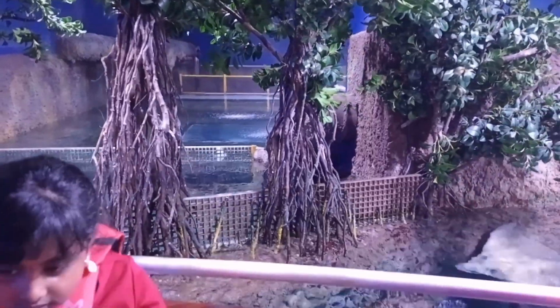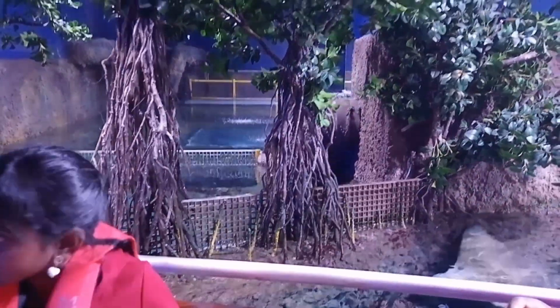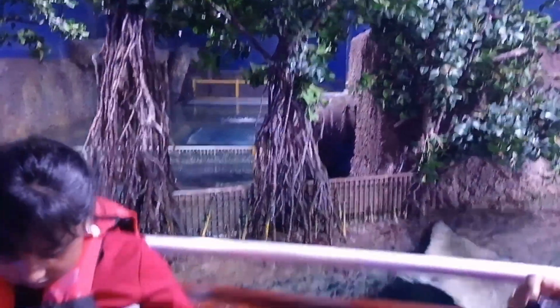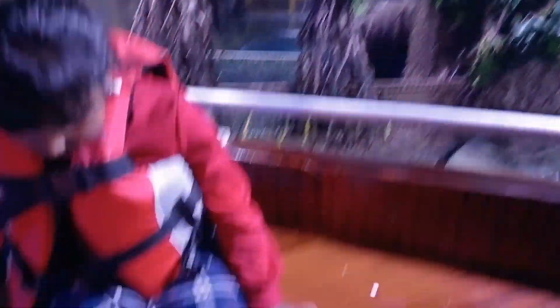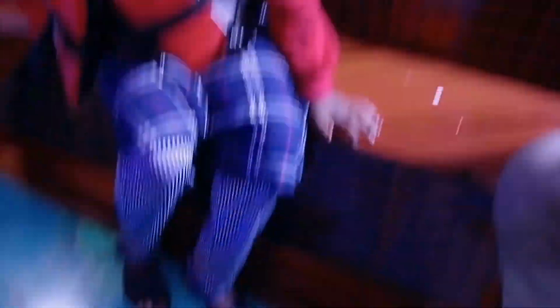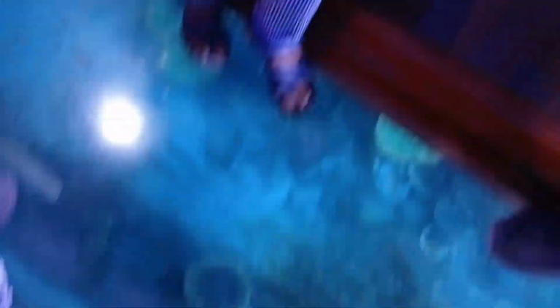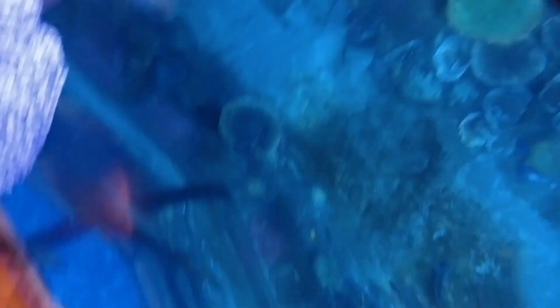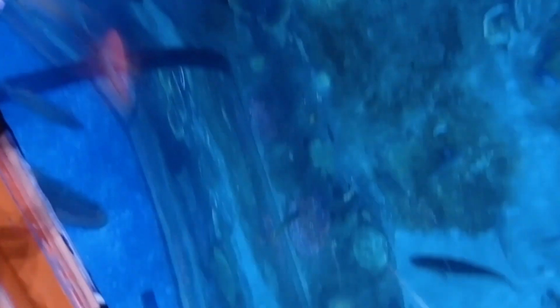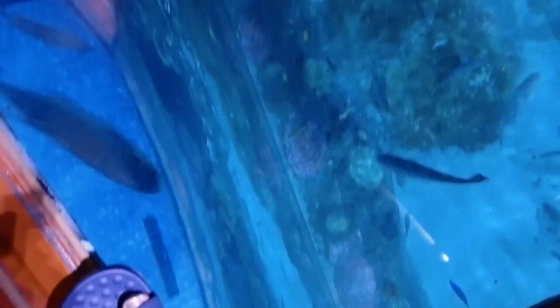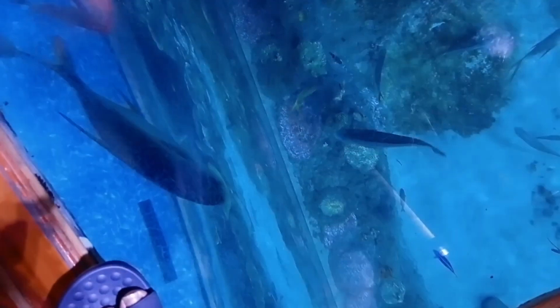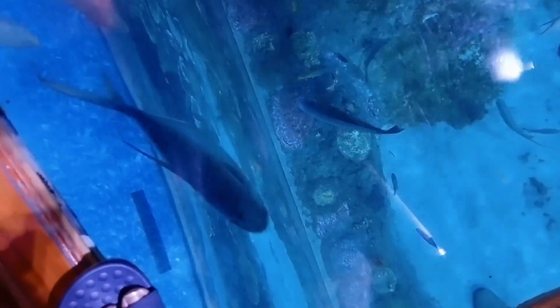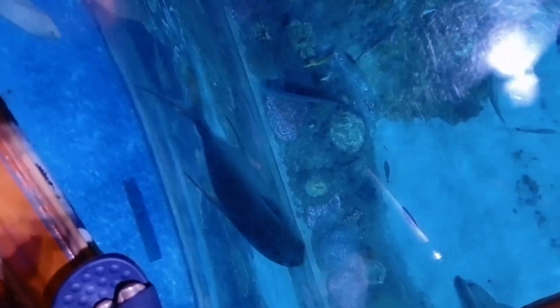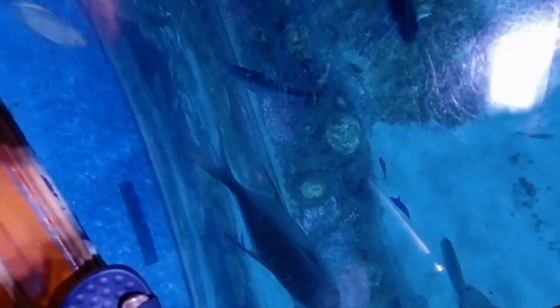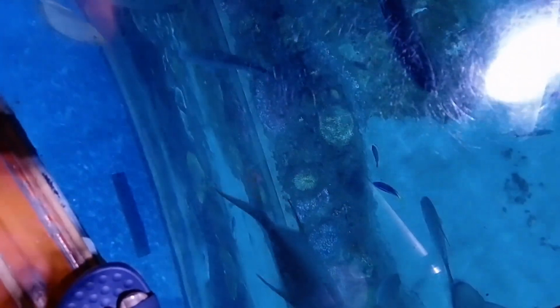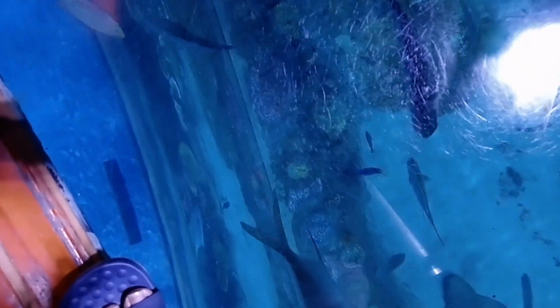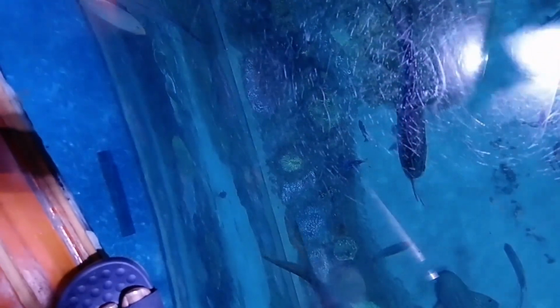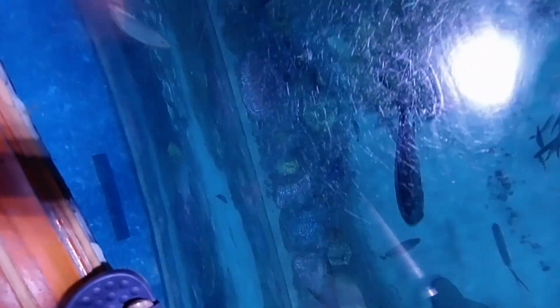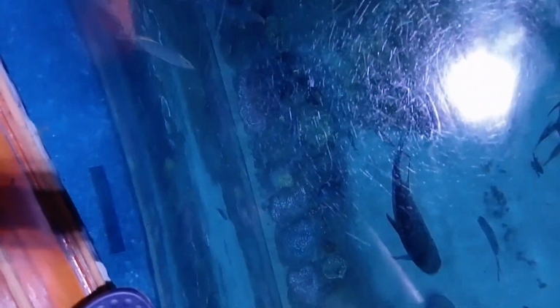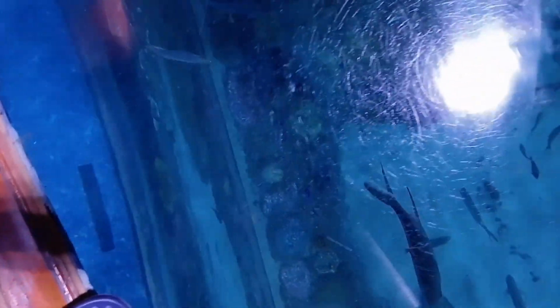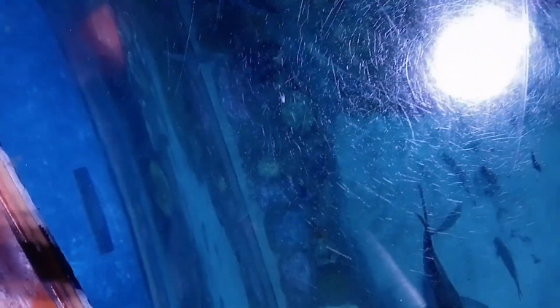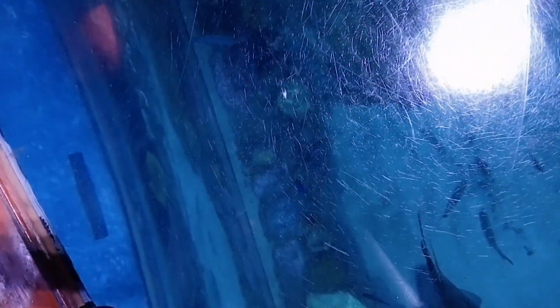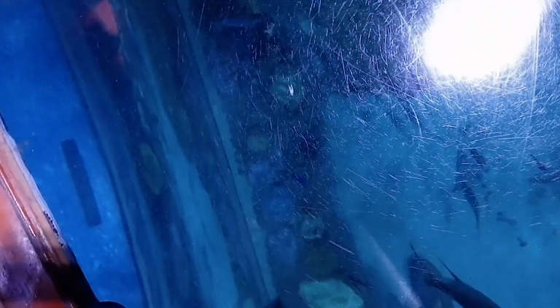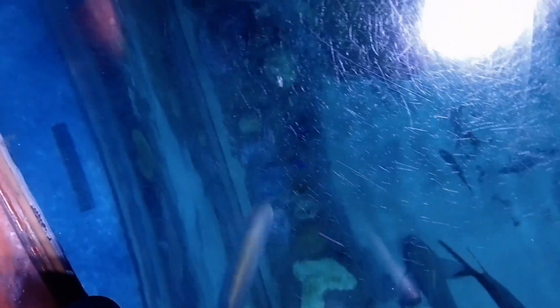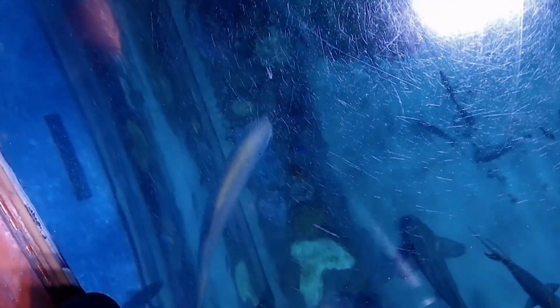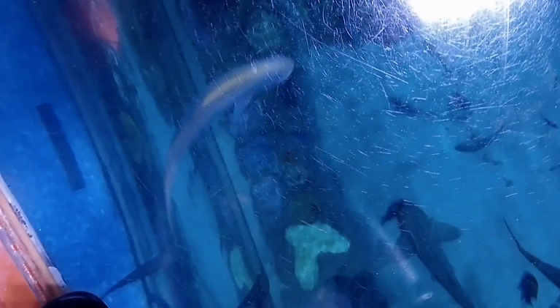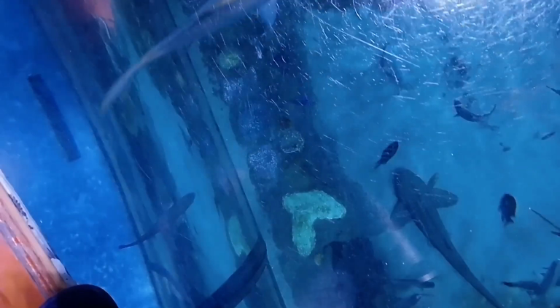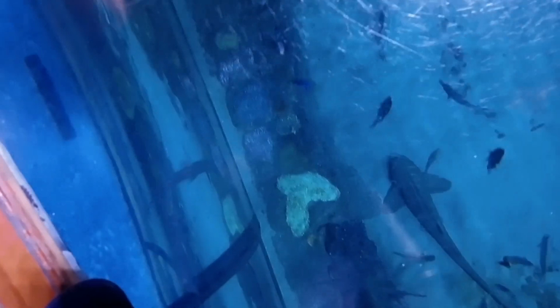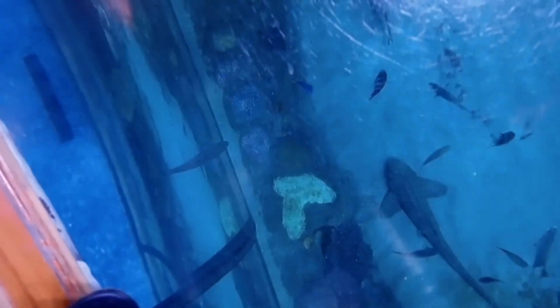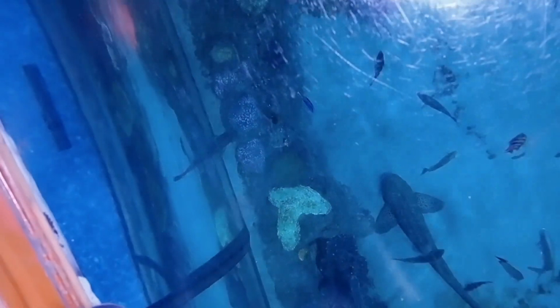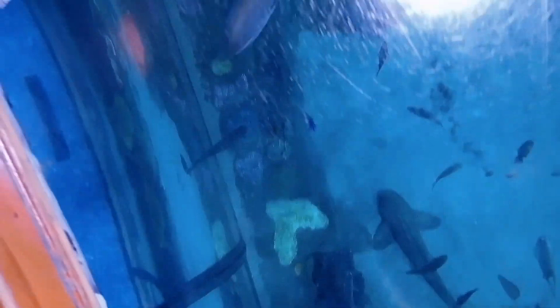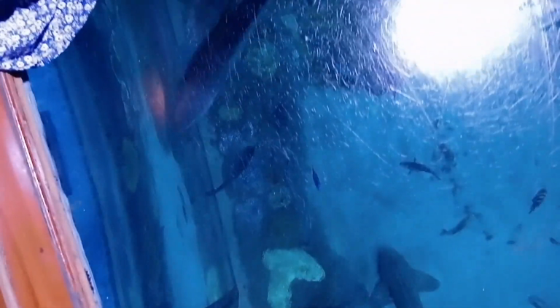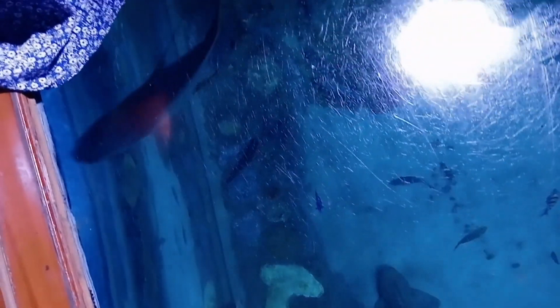That's a zebra shark — you can tell by the markings. And of course you know these fish — Dory! The blue tang fish. They are very famous from the Finding Nemo movie.